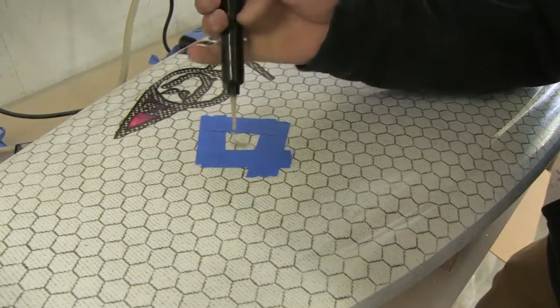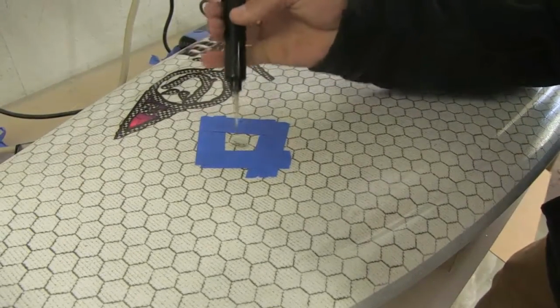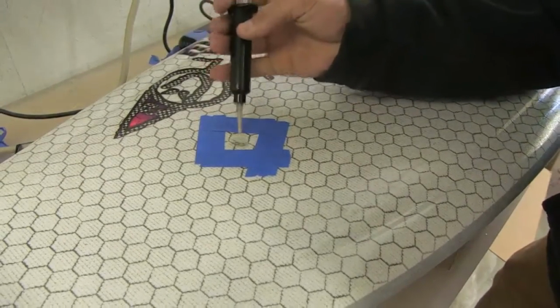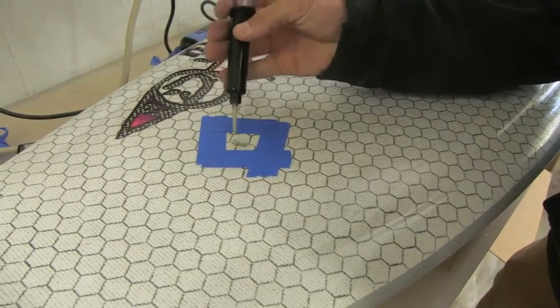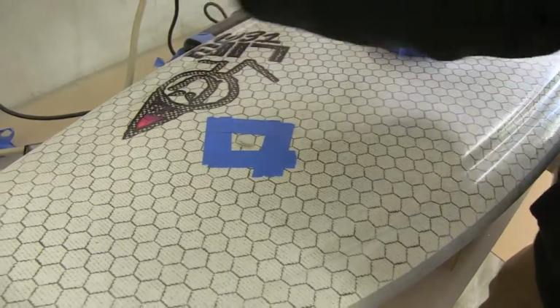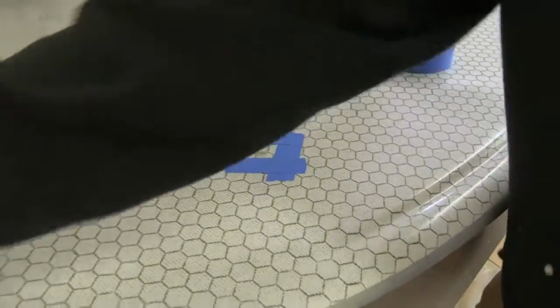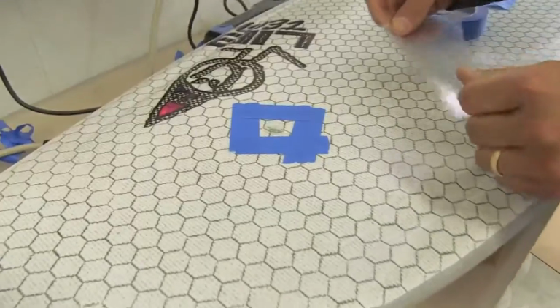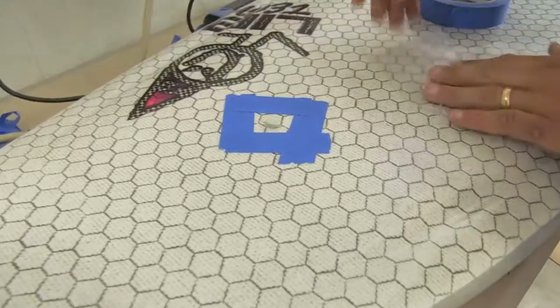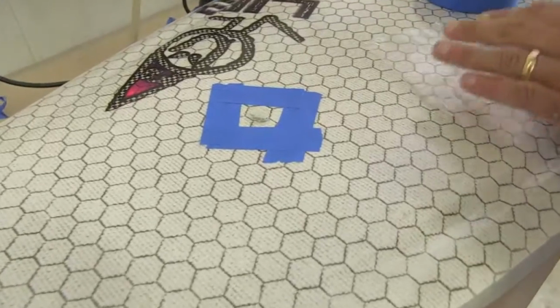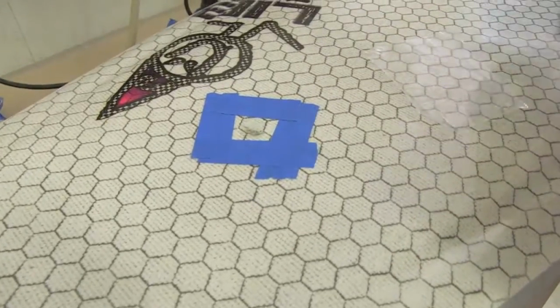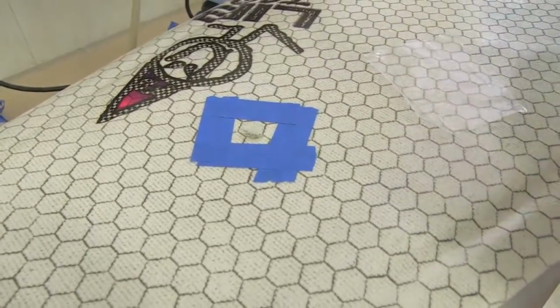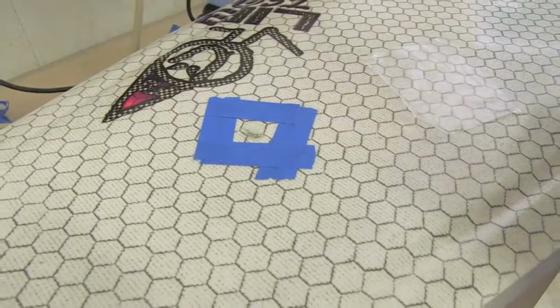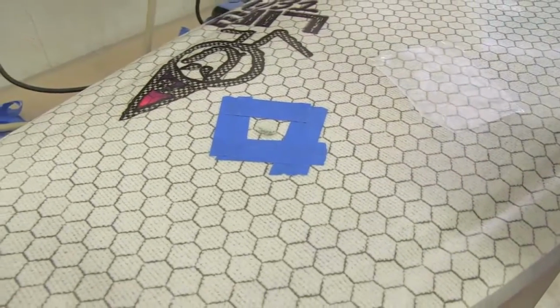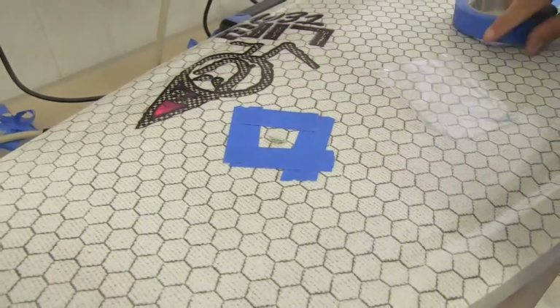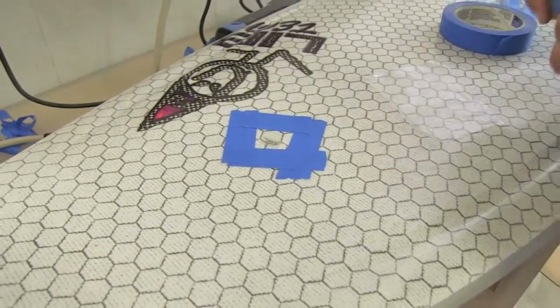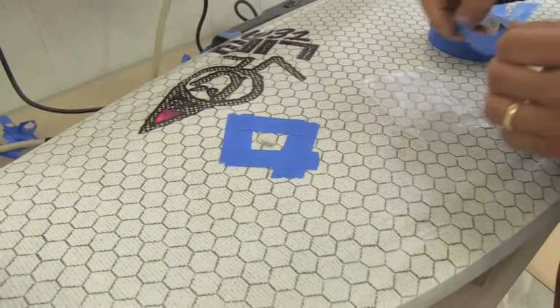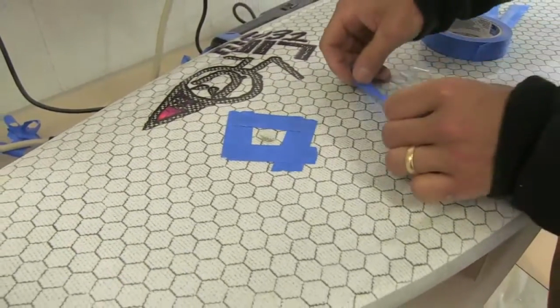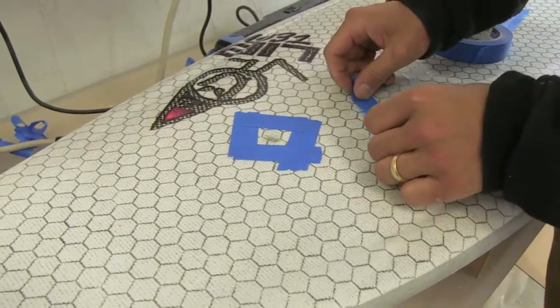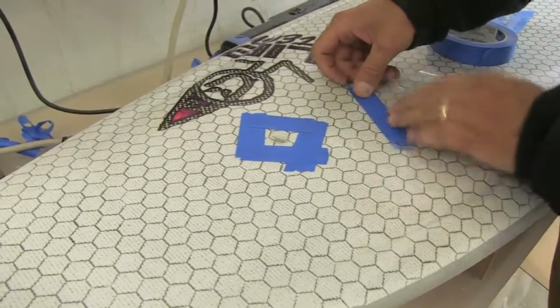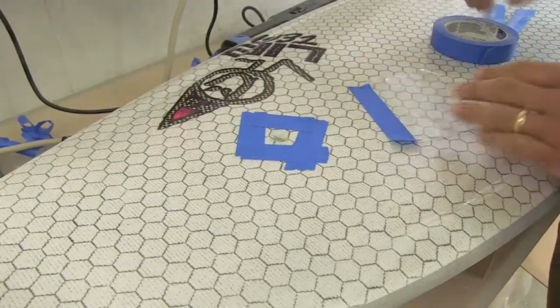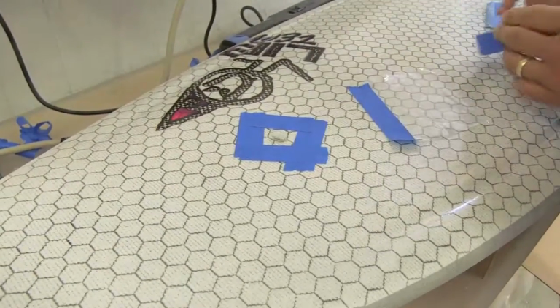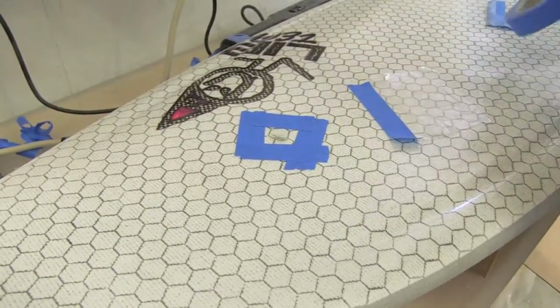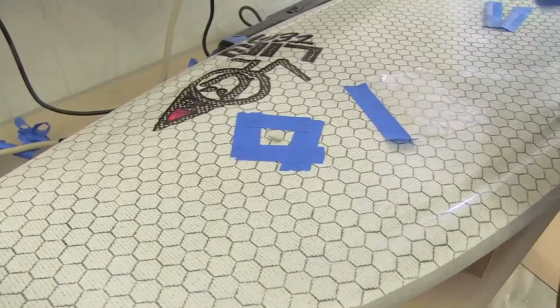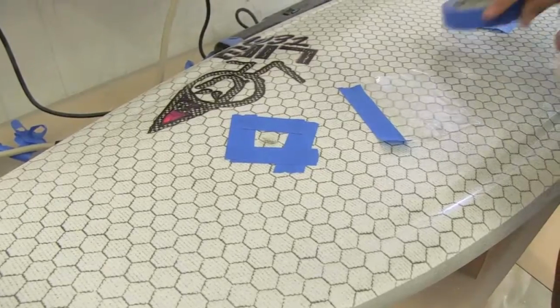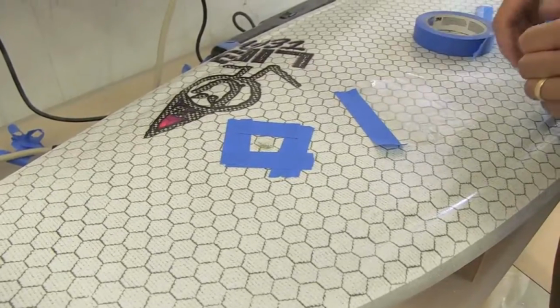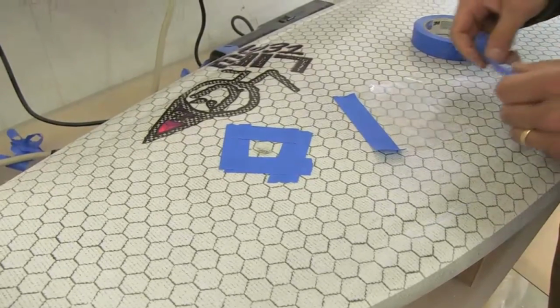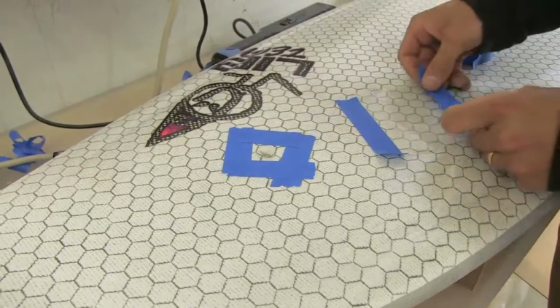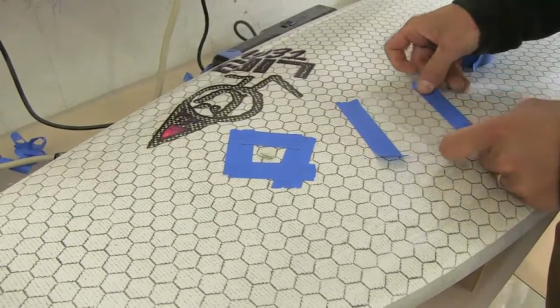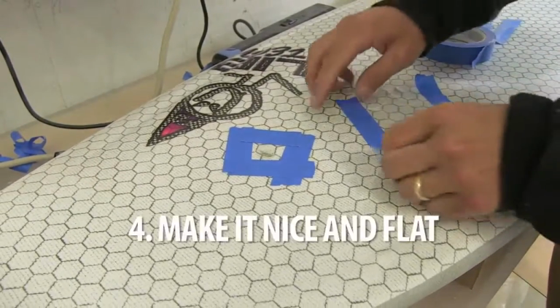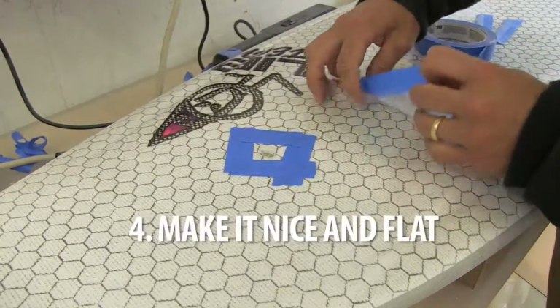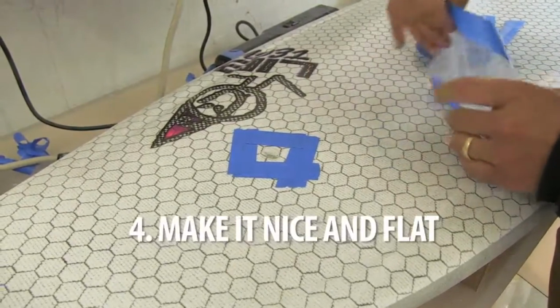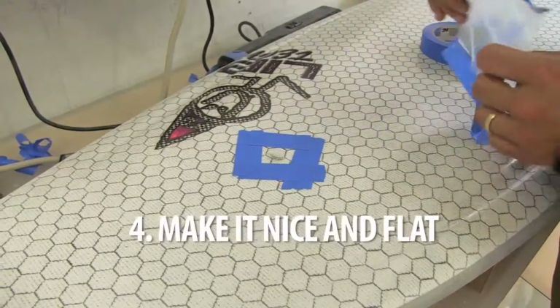Nice, just like that. I like to take some nice flexible plastic too, put it over it. It also saves me time on repair, on sanding it afterwards. It makes it nice and flat.